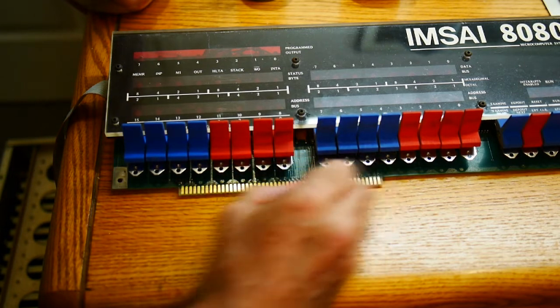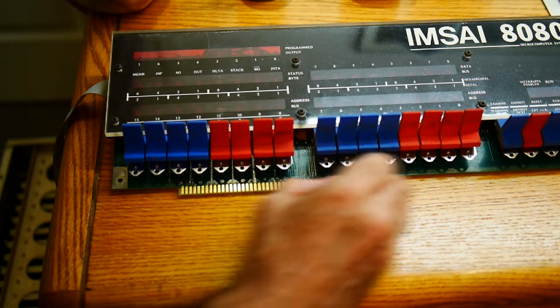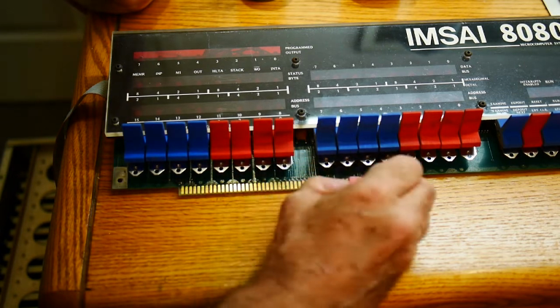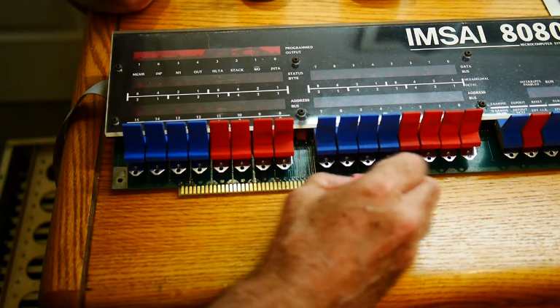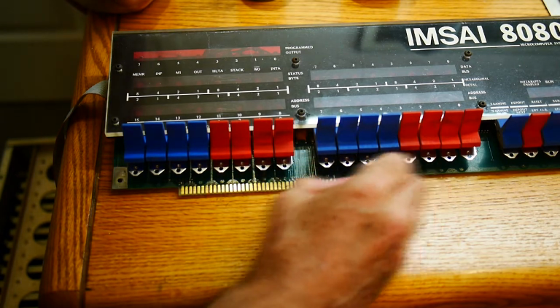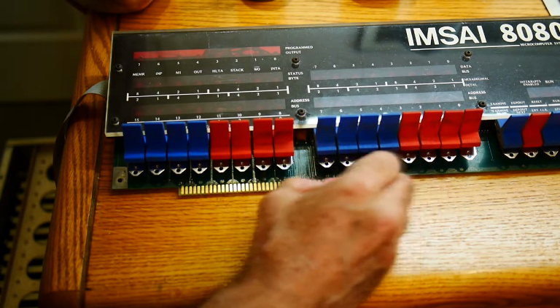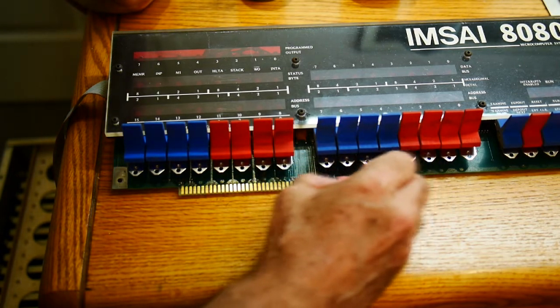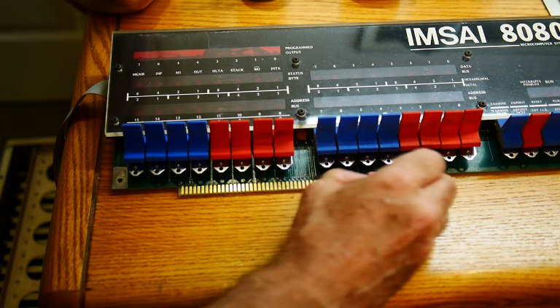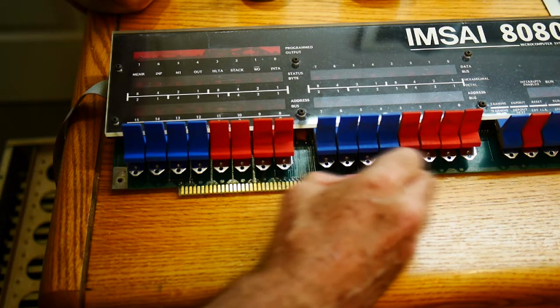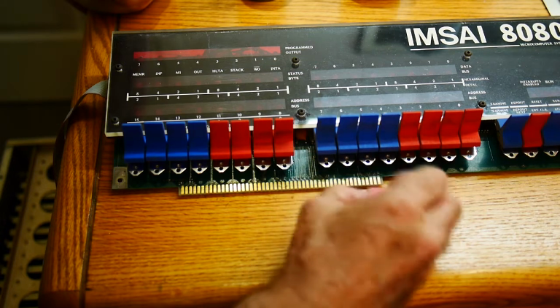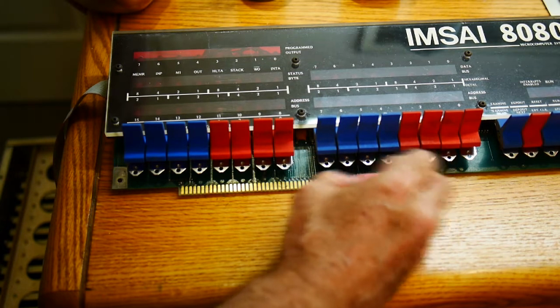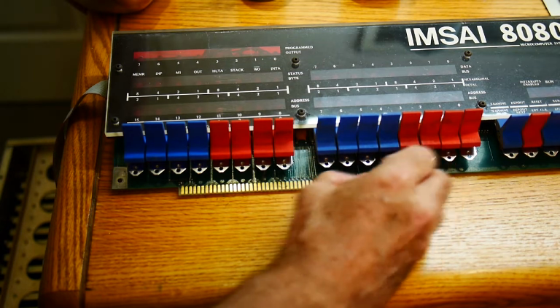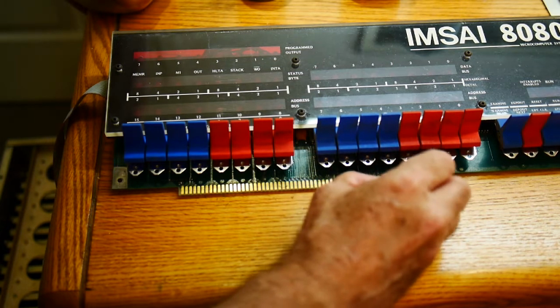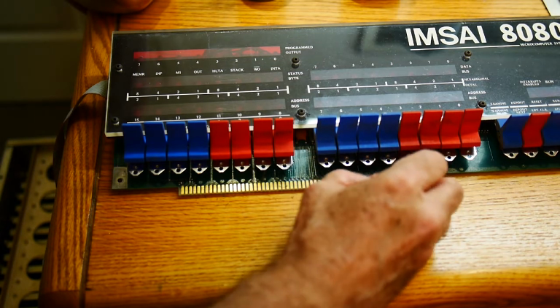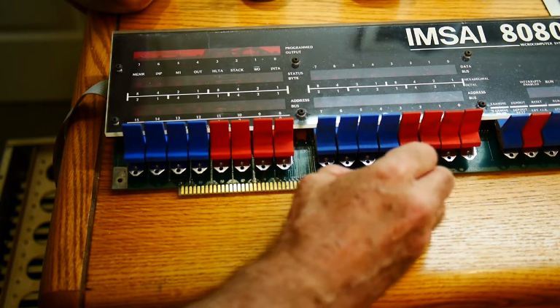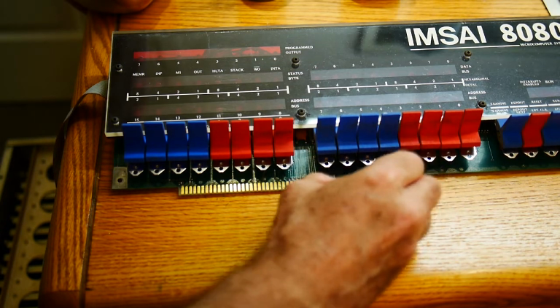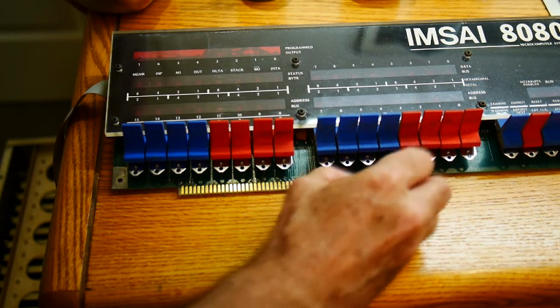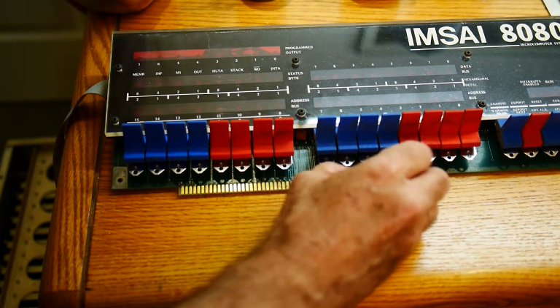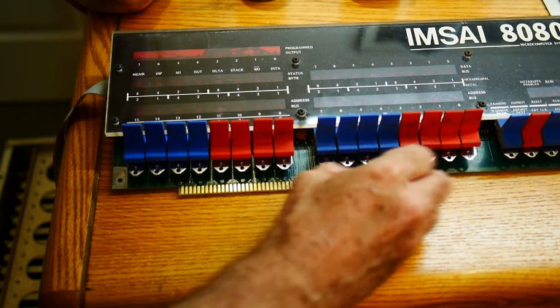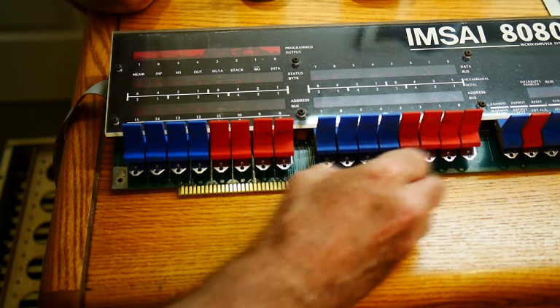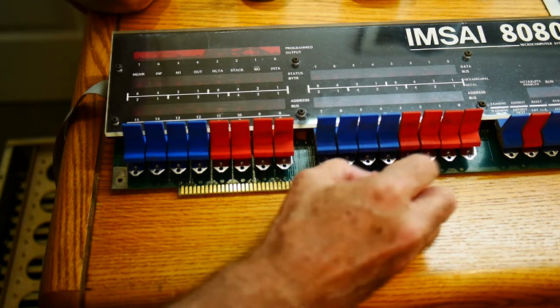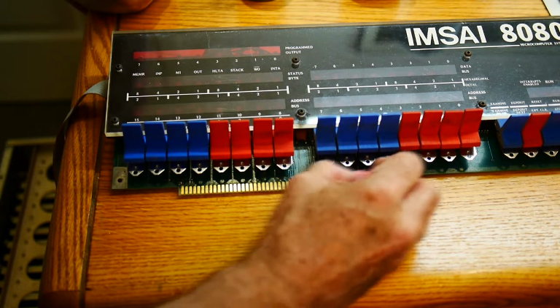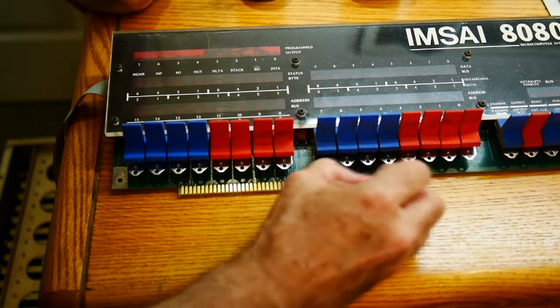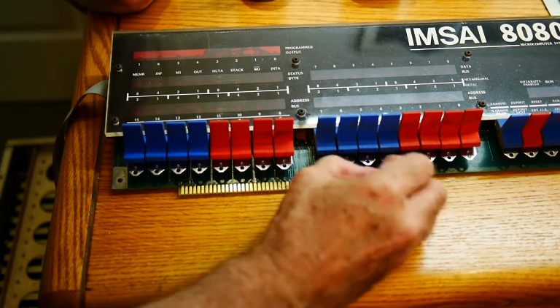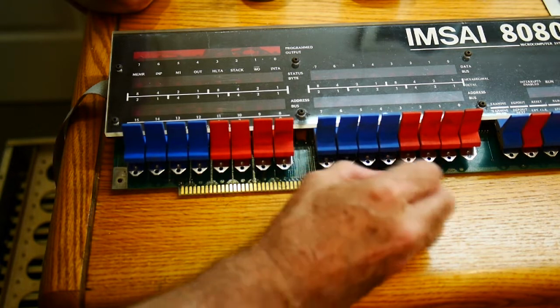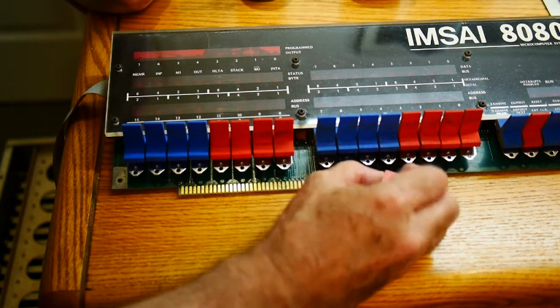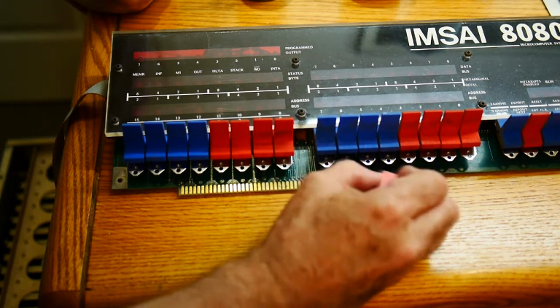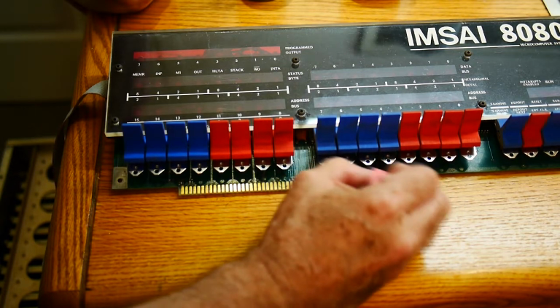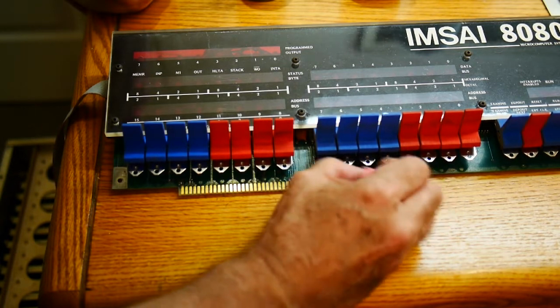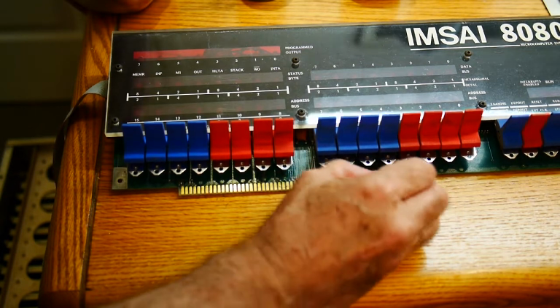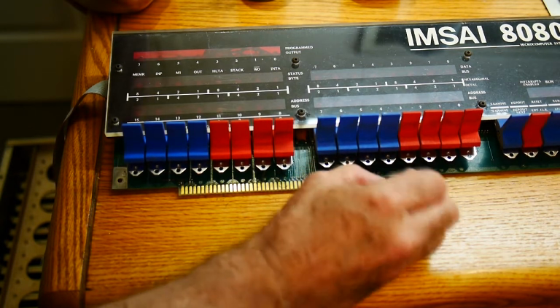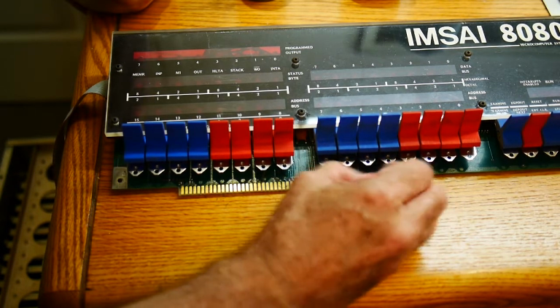You don't want to do this too often — you will rub the gold plating off of those connectors. But I figure once every 30 years can't hurt.